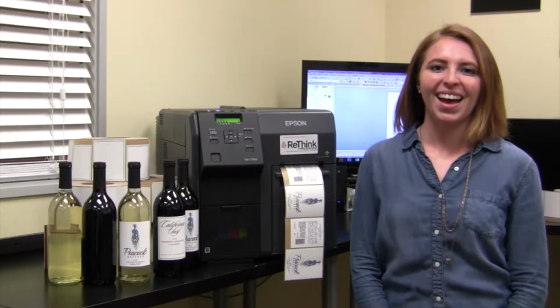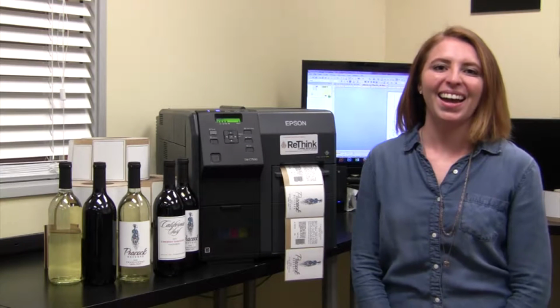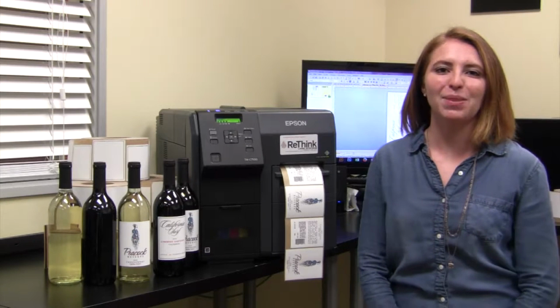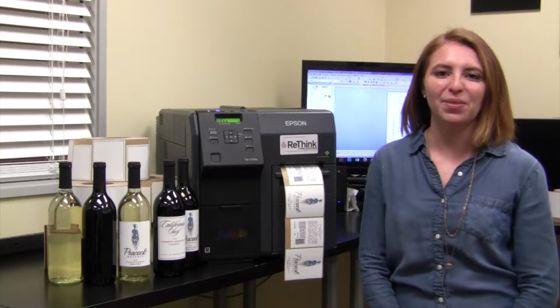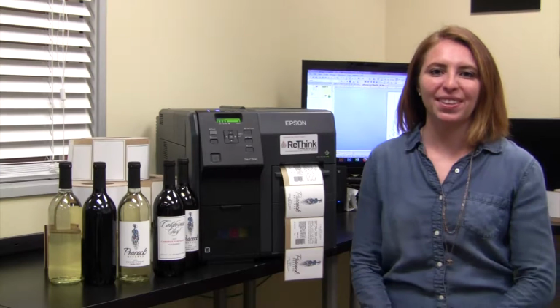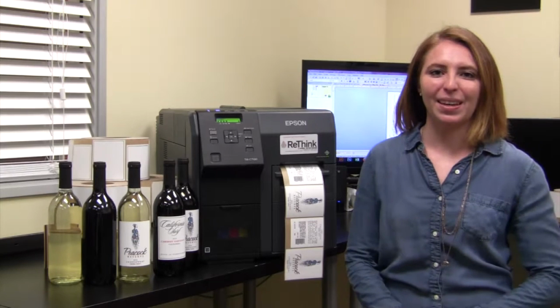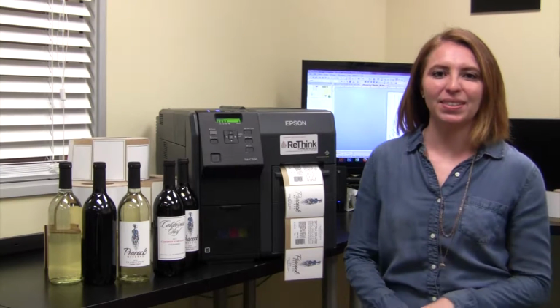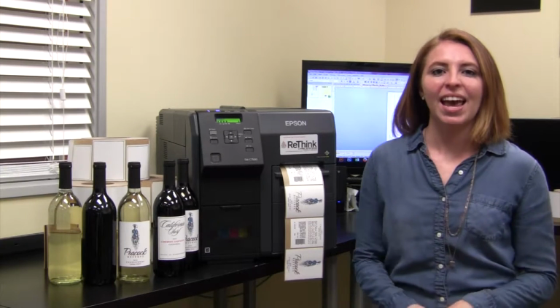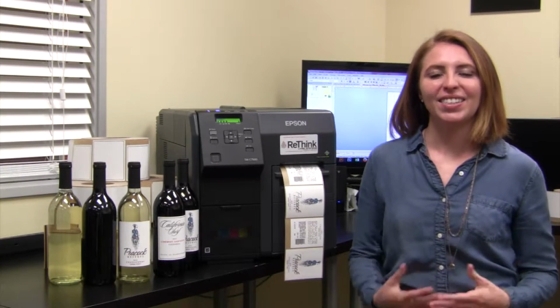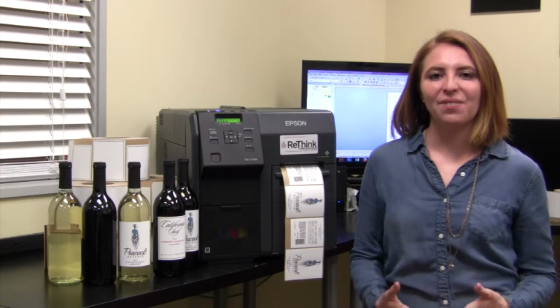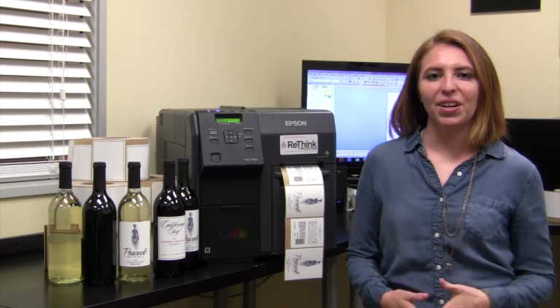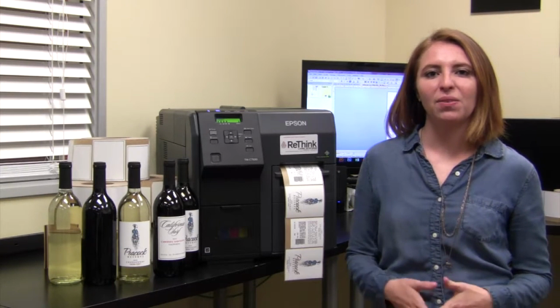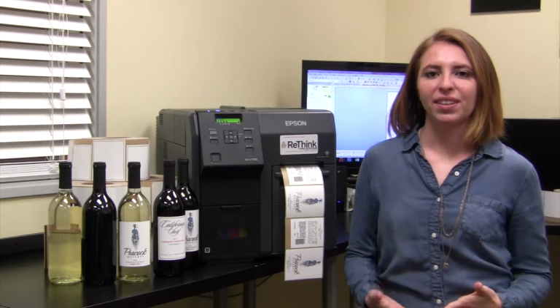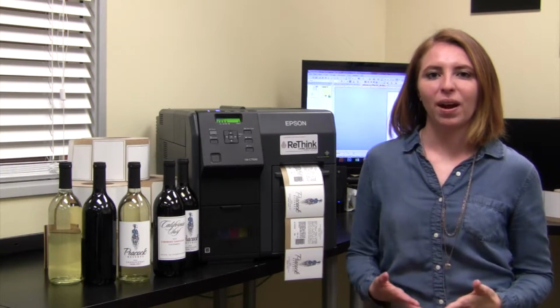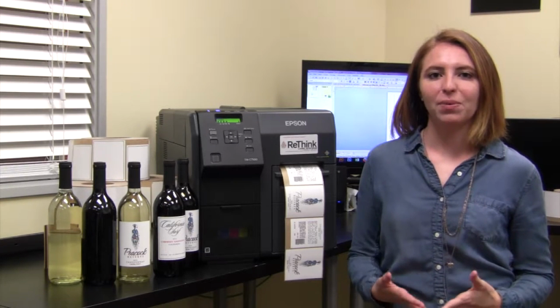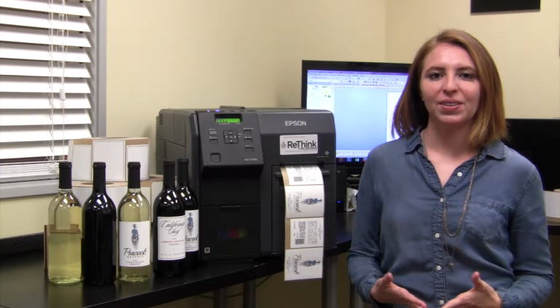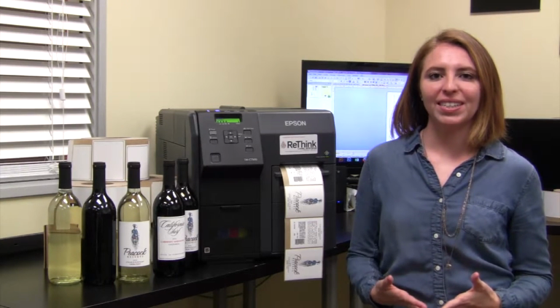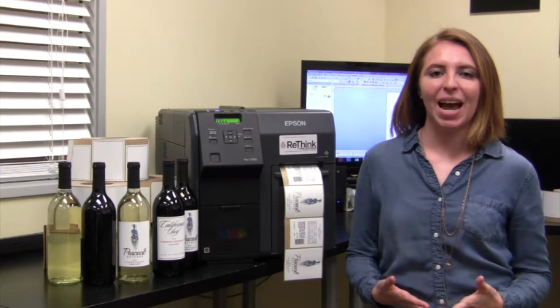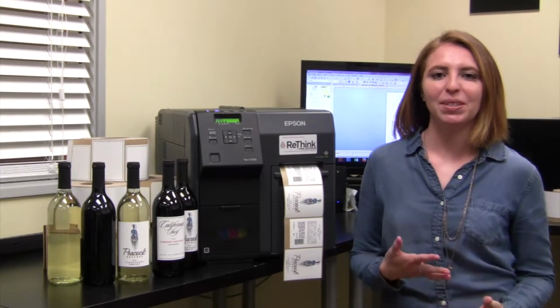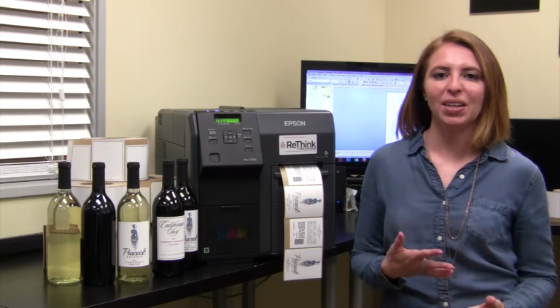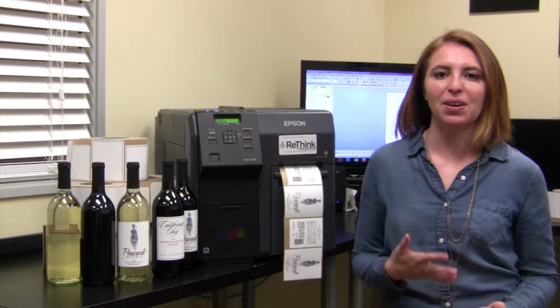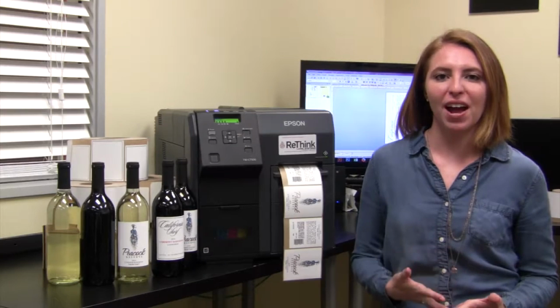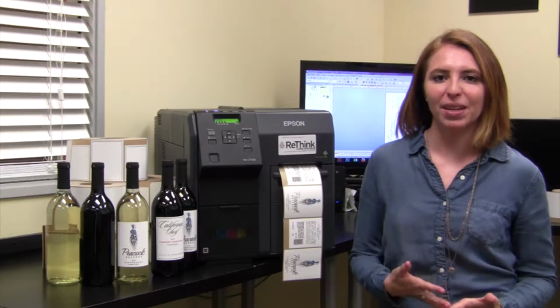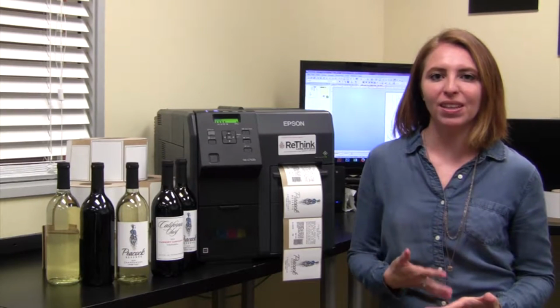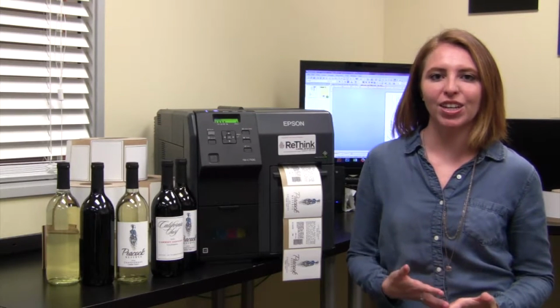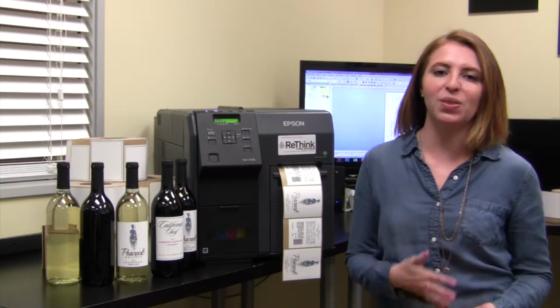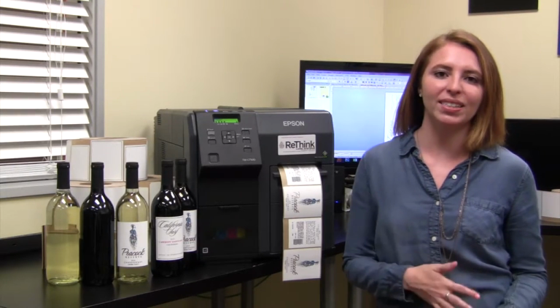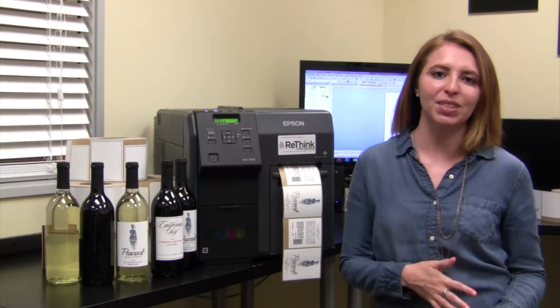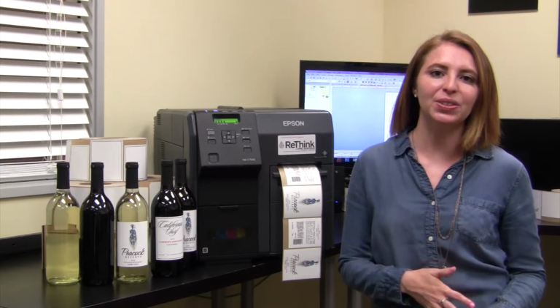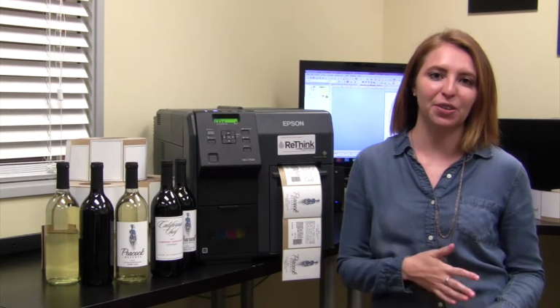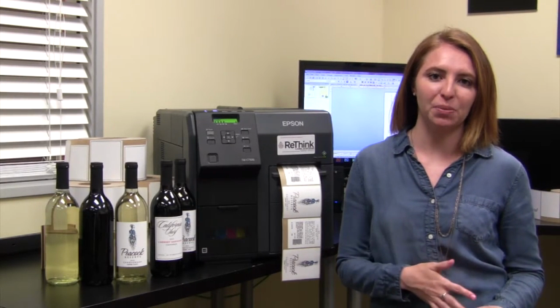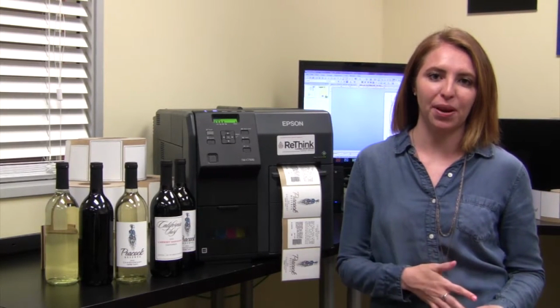Hi, I'm Andrea from Rethink Labels. In our second video of our Rethink wine label video series, I'm going to be talking about our craft label collection and the wine stock materials that are available through it.